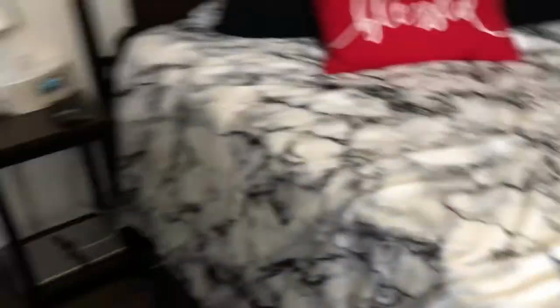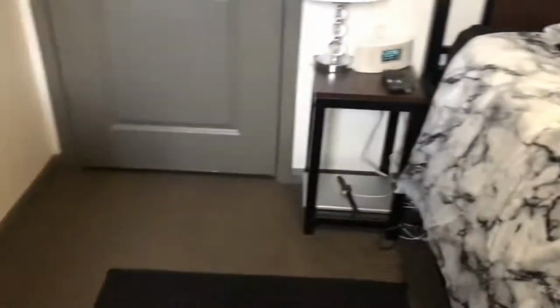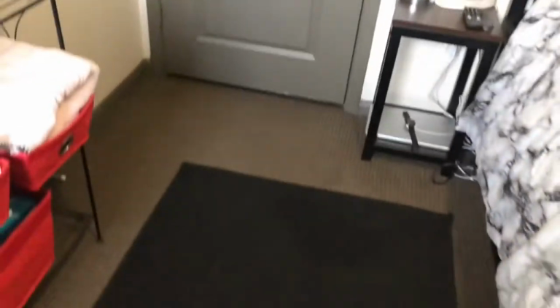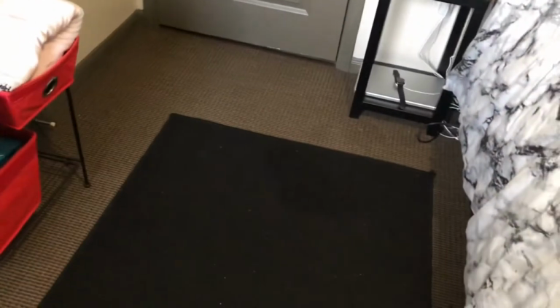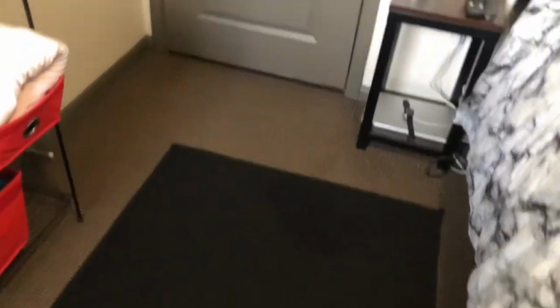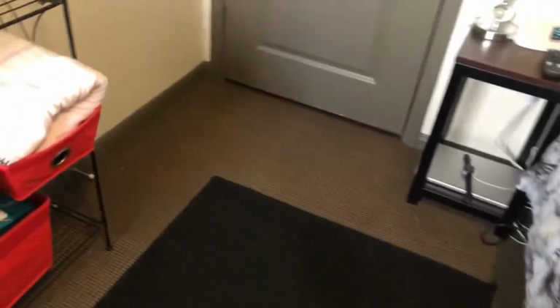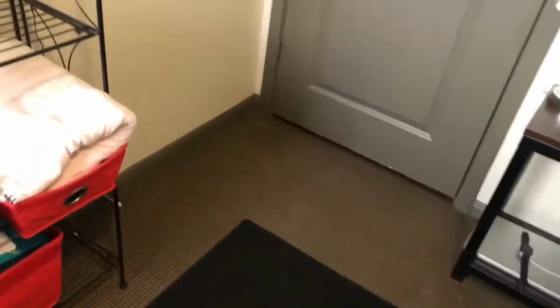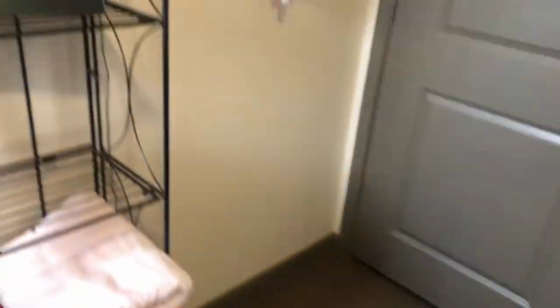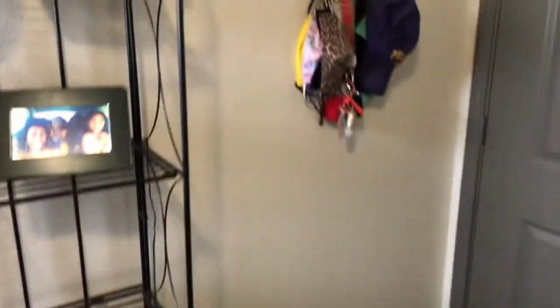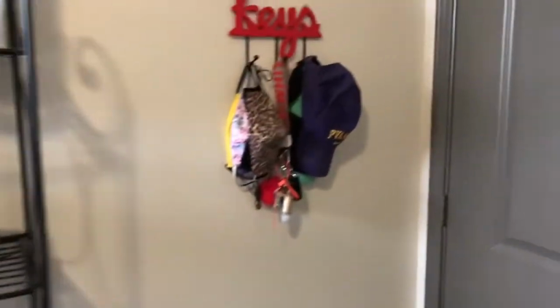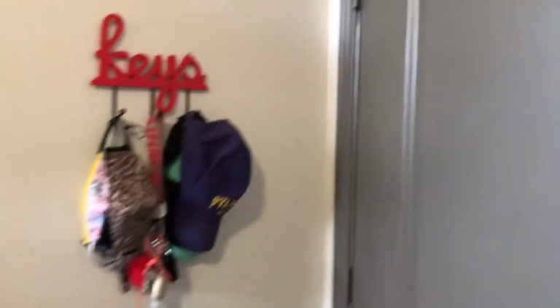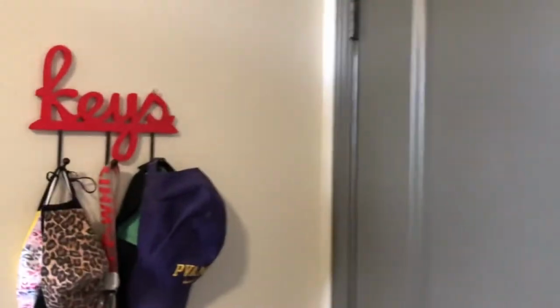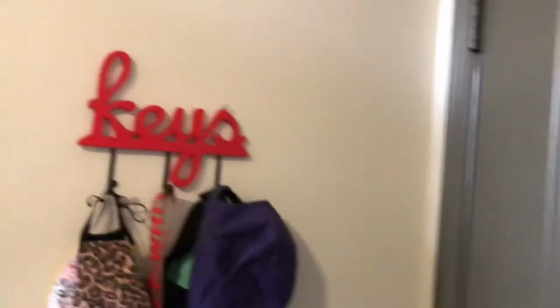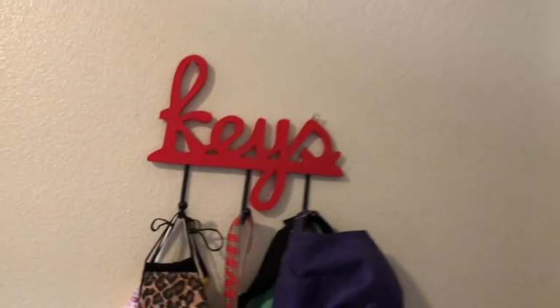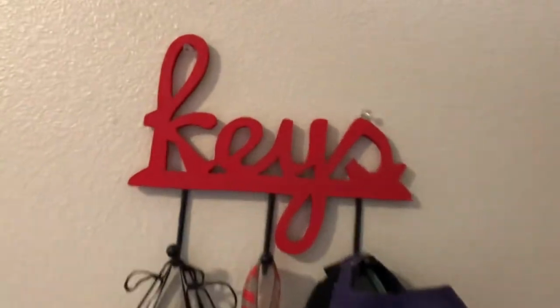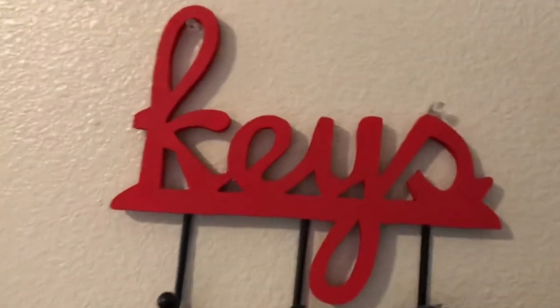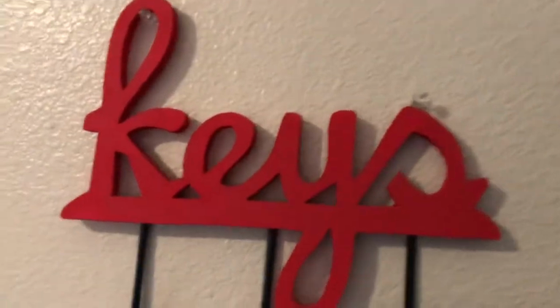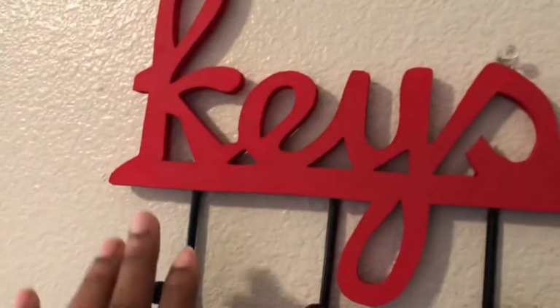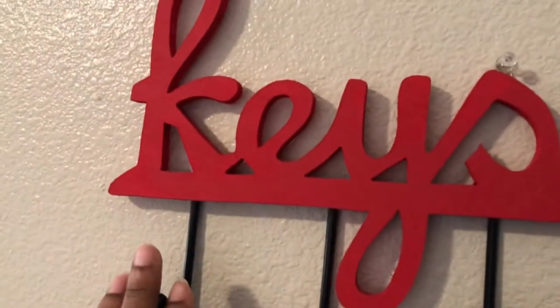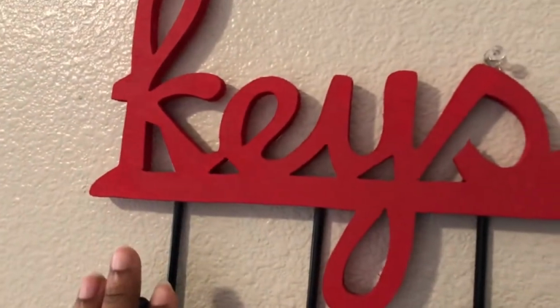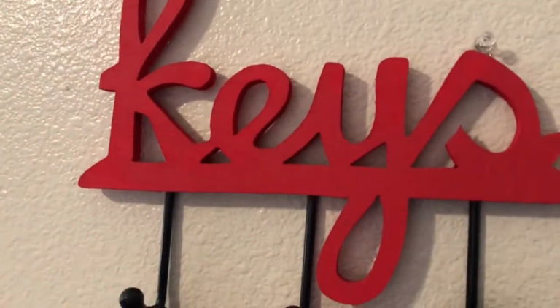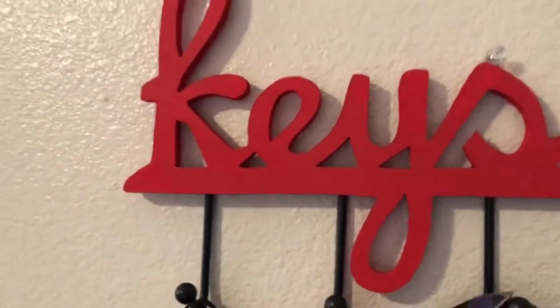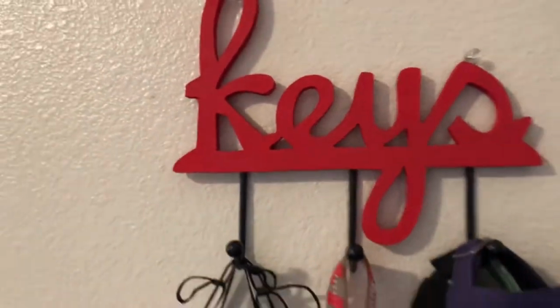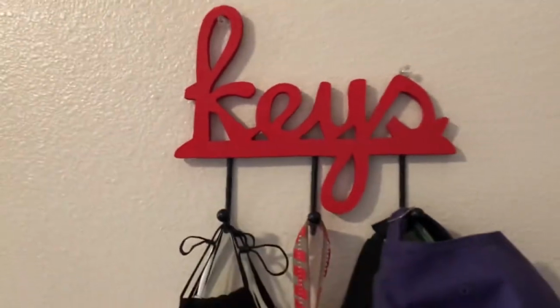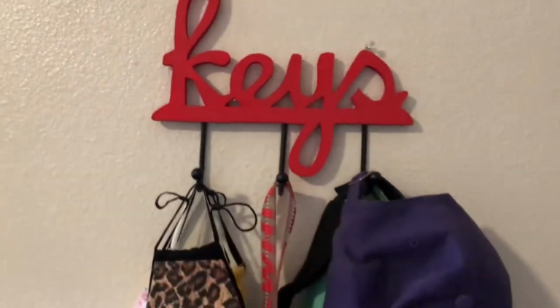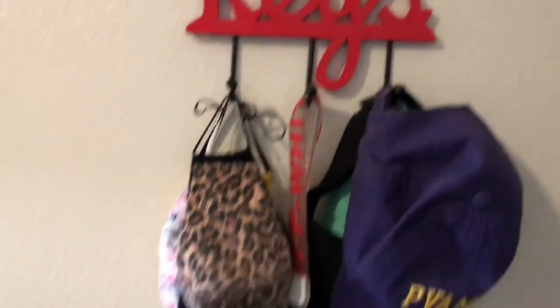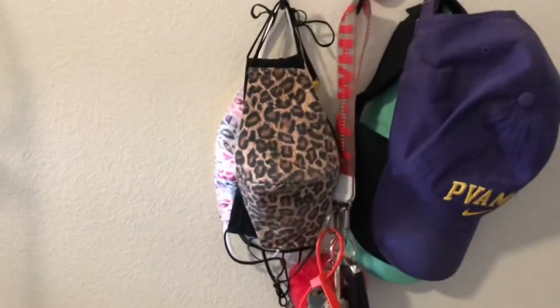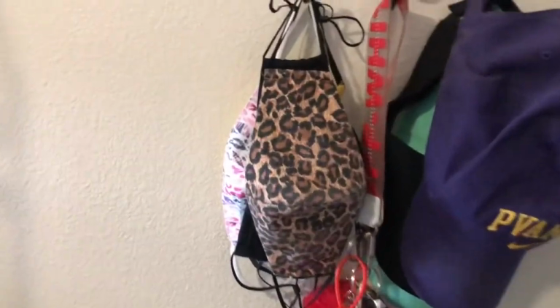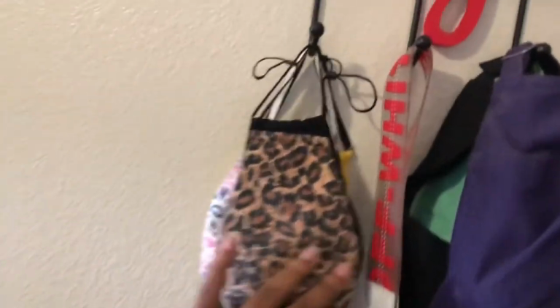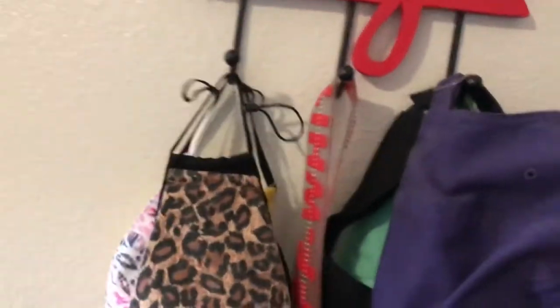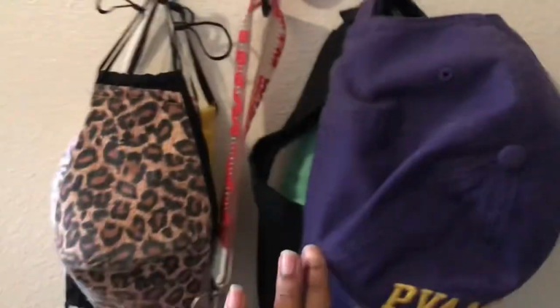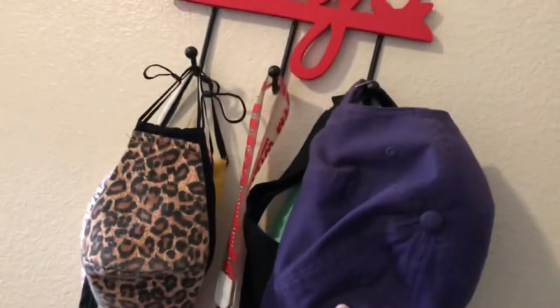This rug came from Walmart, it was fifteen dollars. This key hook thing came from Walmart, it was probably five dollars and I painted it red. Over here I keep my mask, my keys, and some hats.